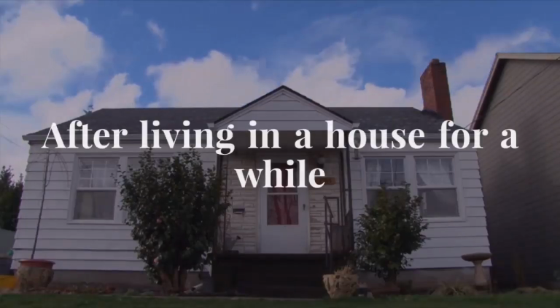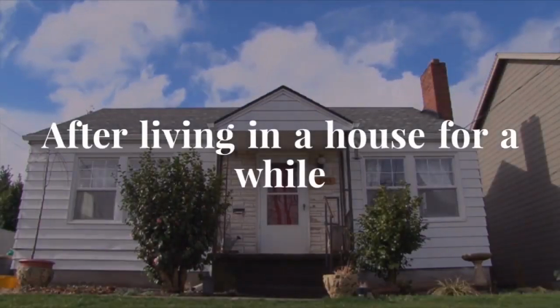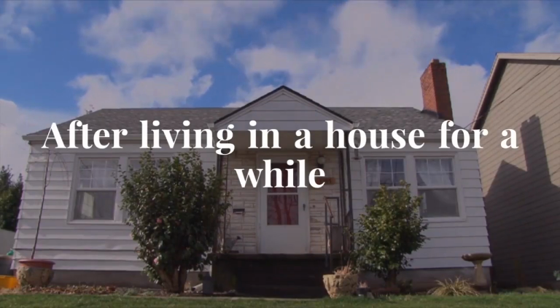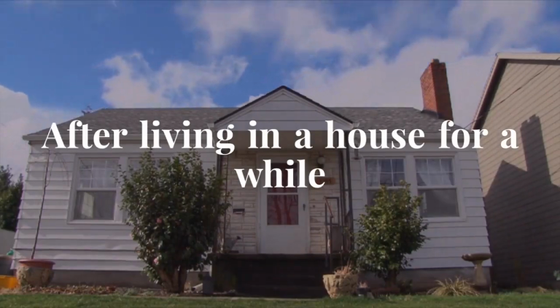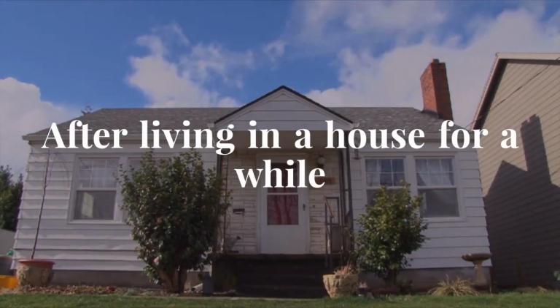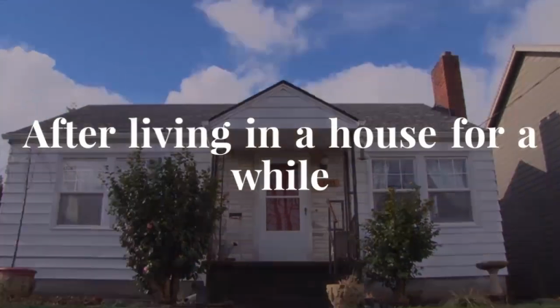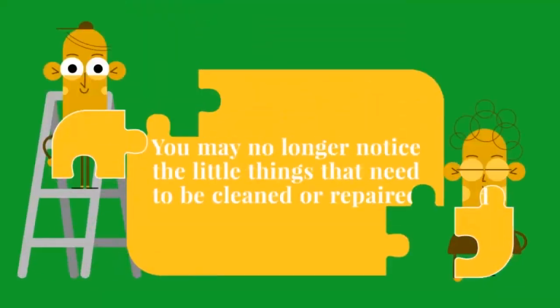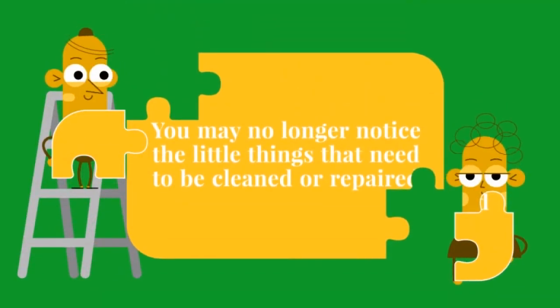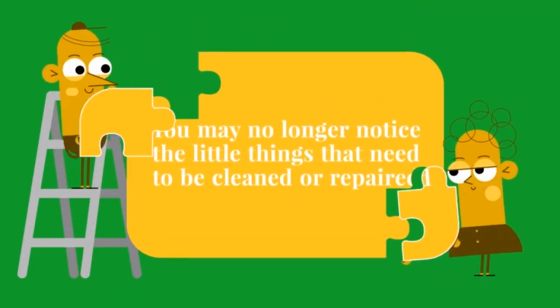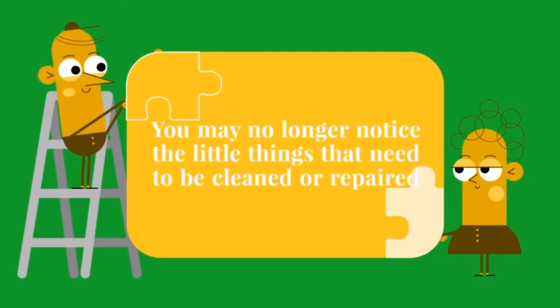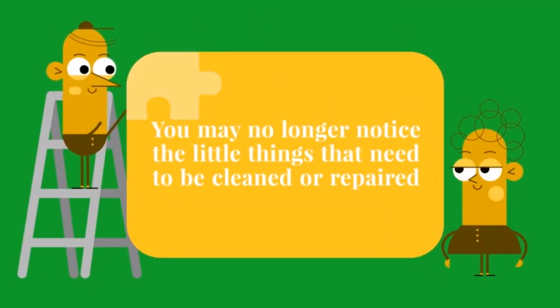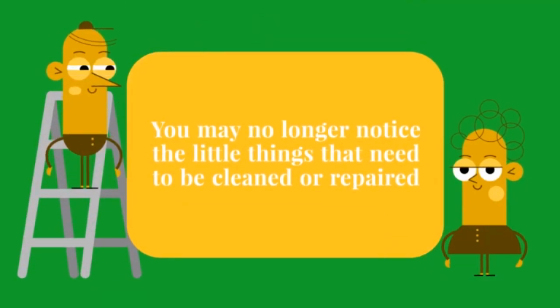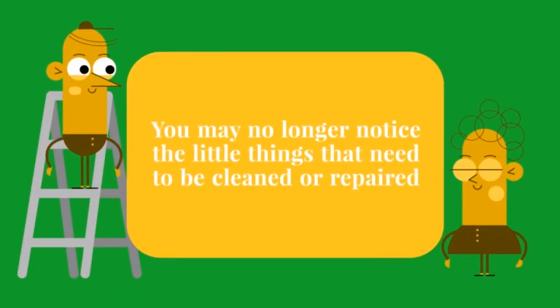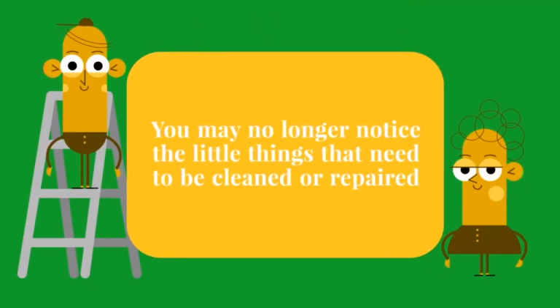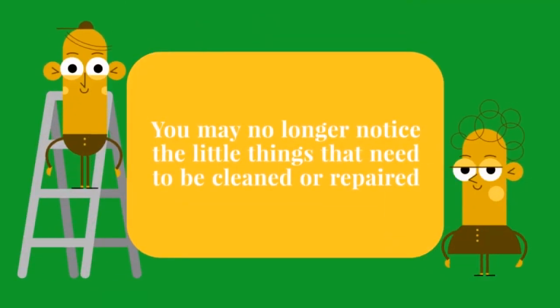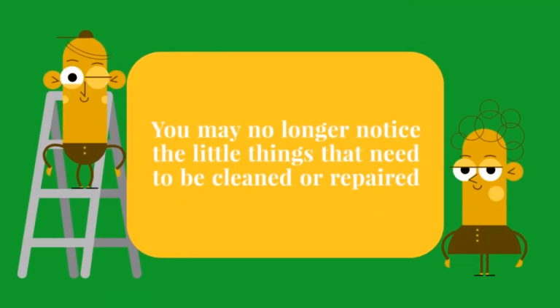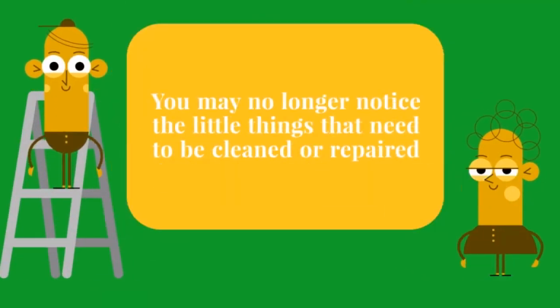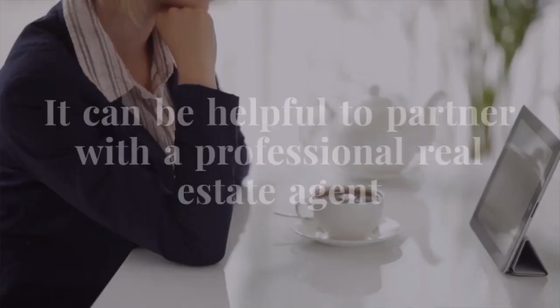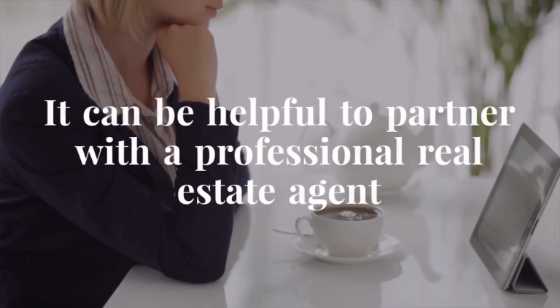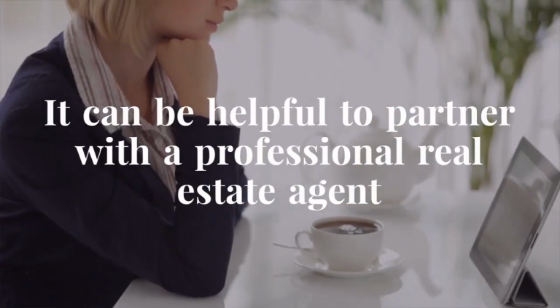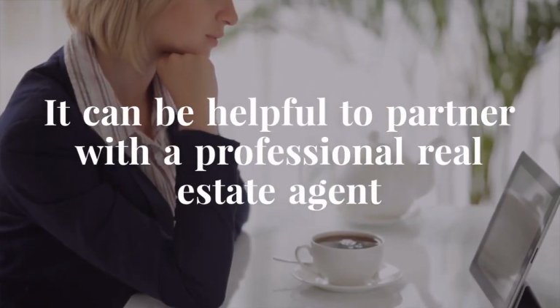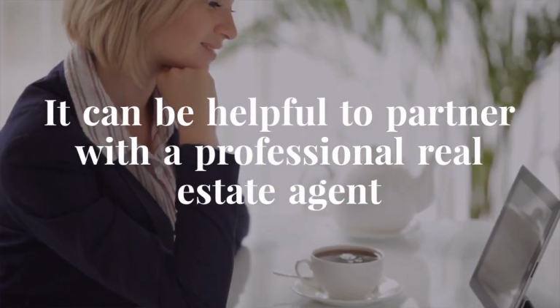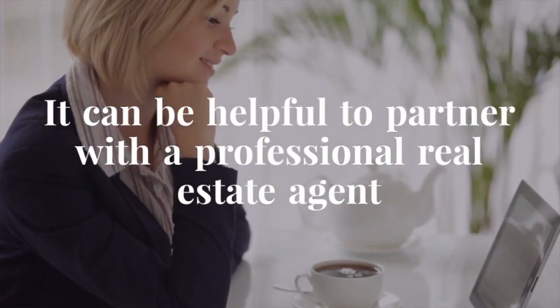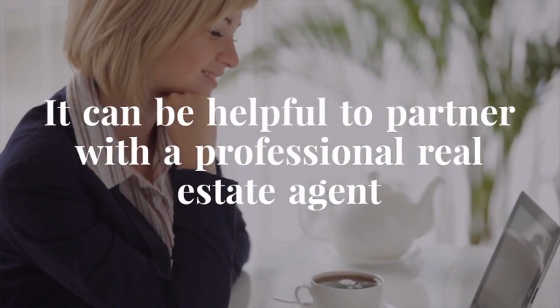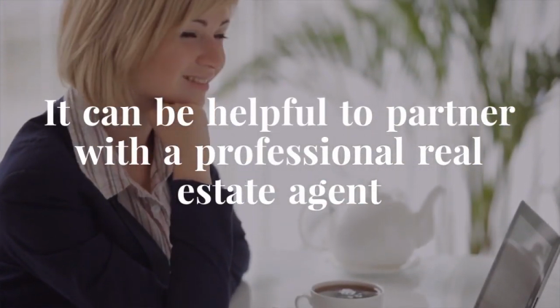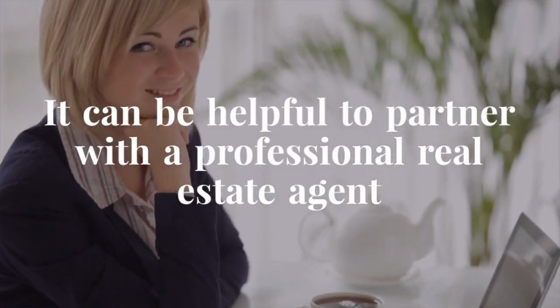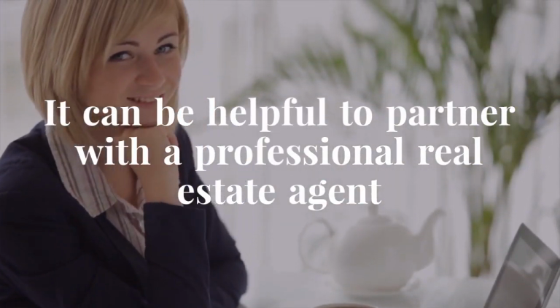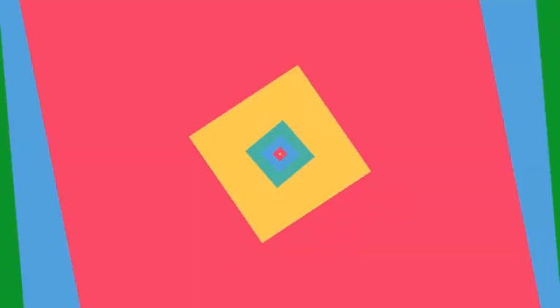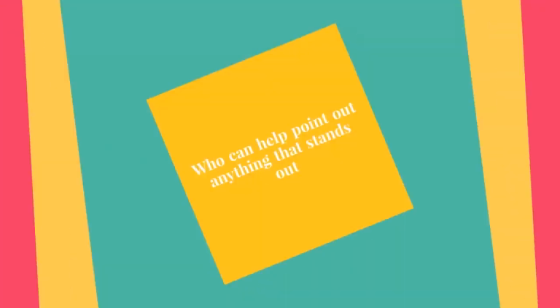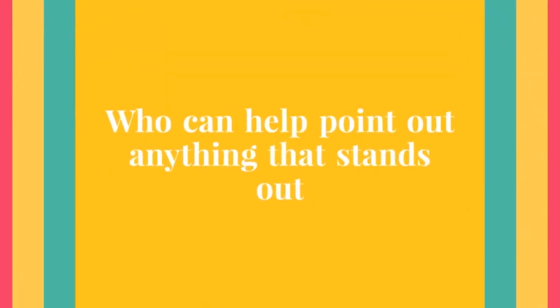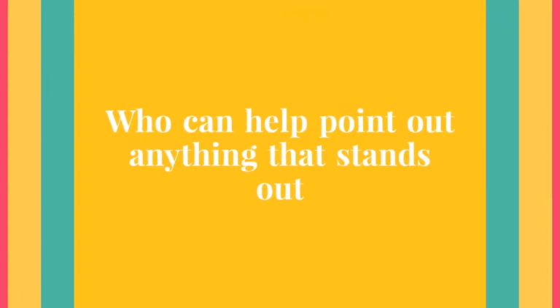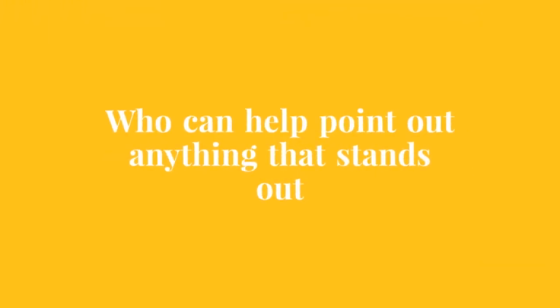After living in a house for a while, you may no longer notice the little things that need to be cleaned or repaired. That's why it can be helpful to partner with a professional real estate agent who can help point out anything that stands out.